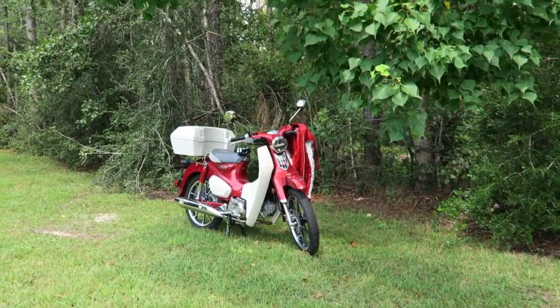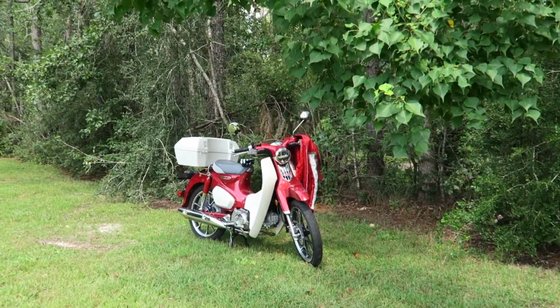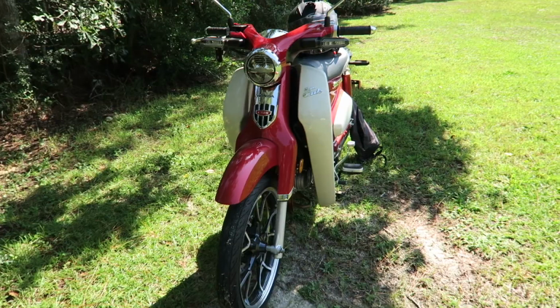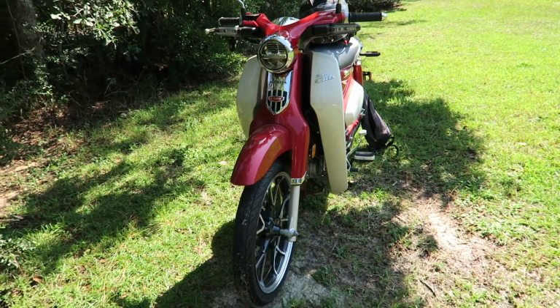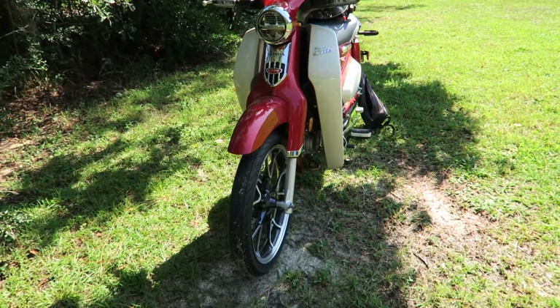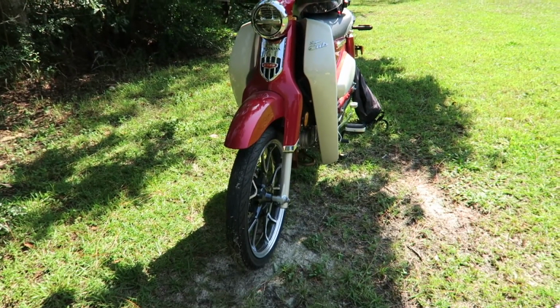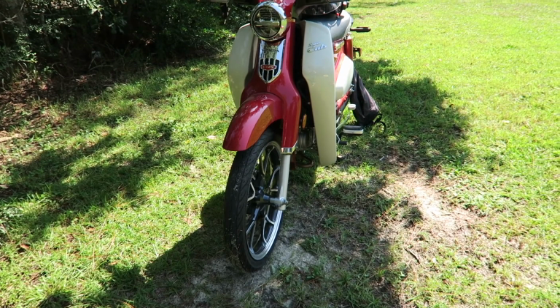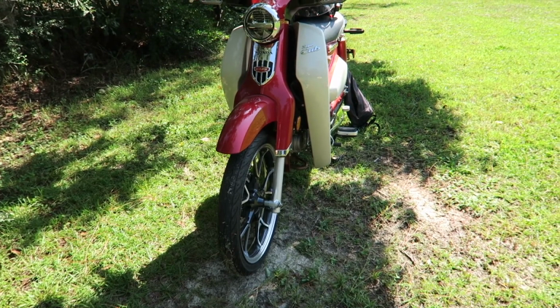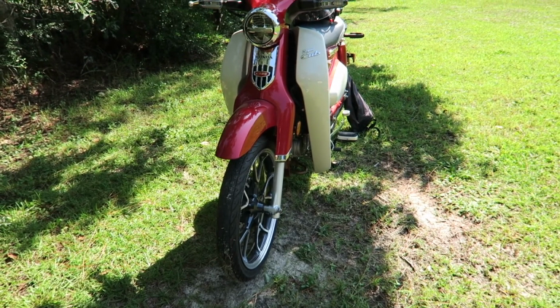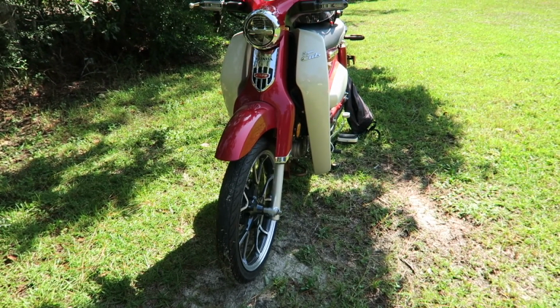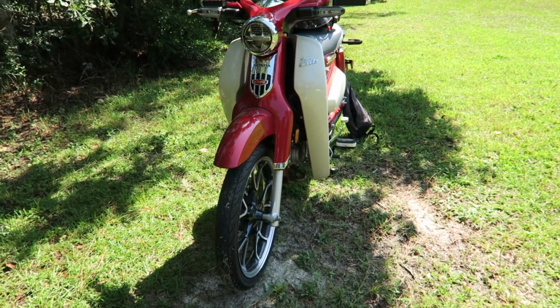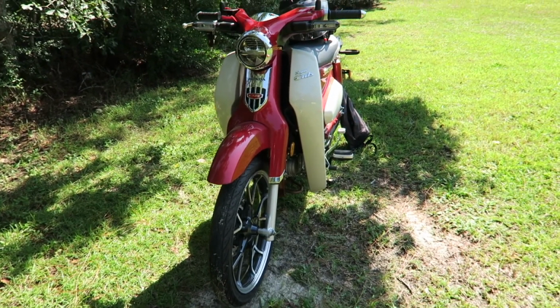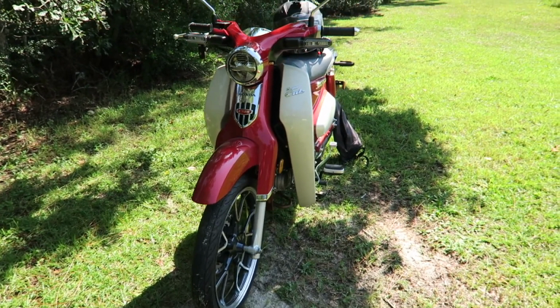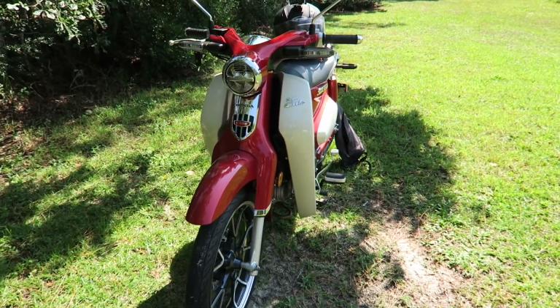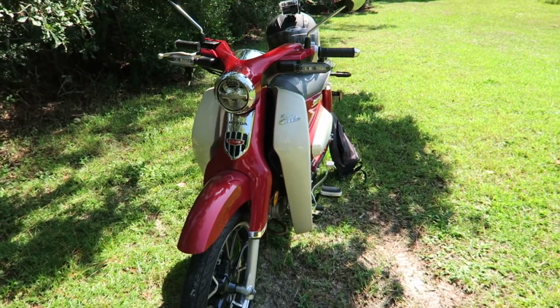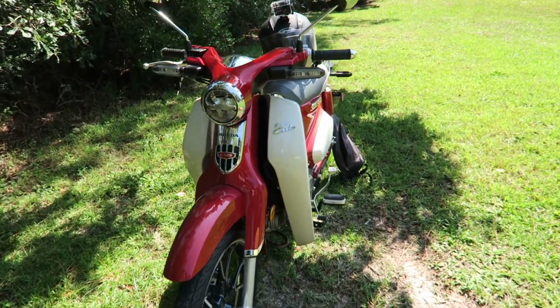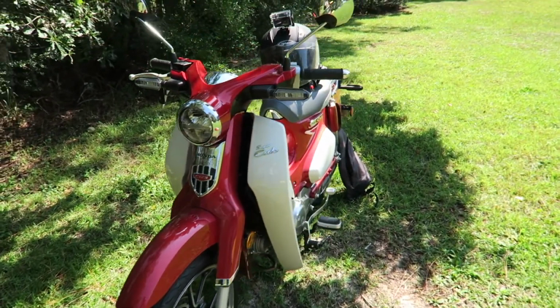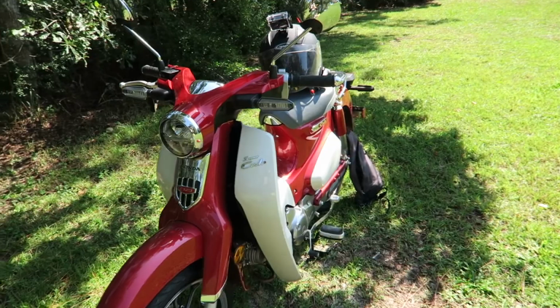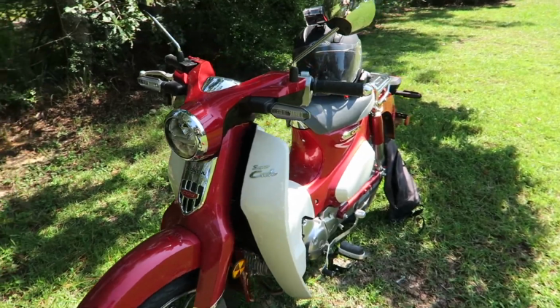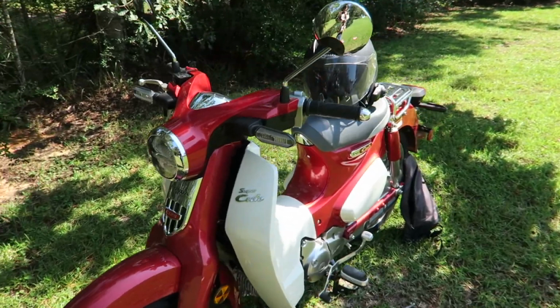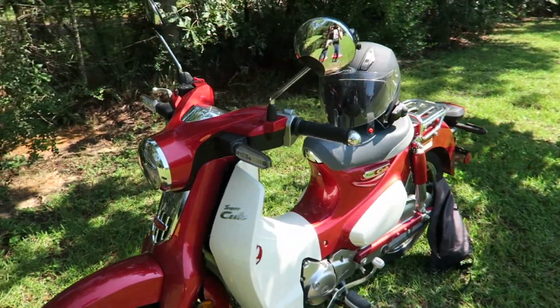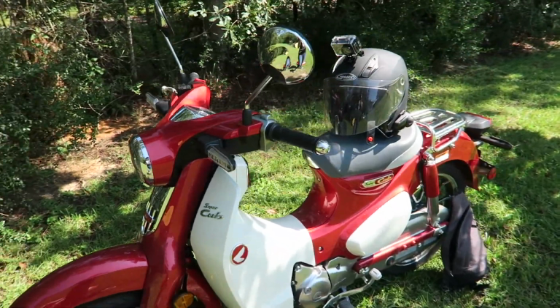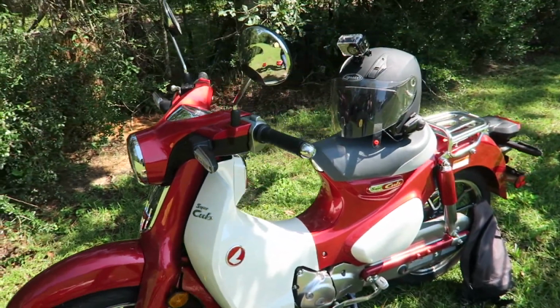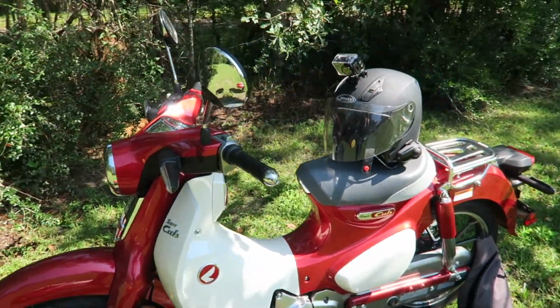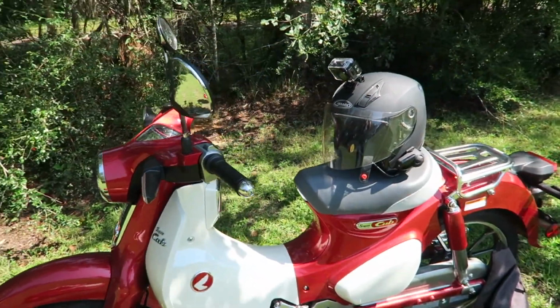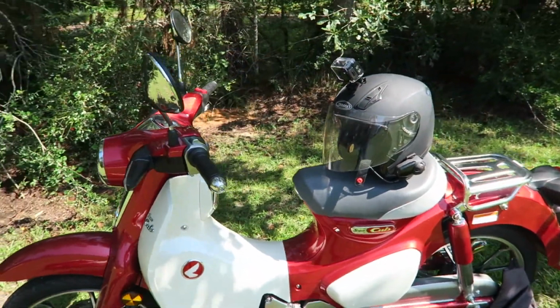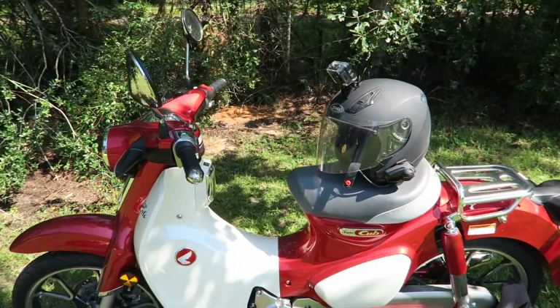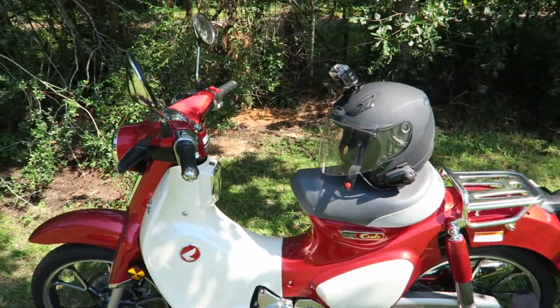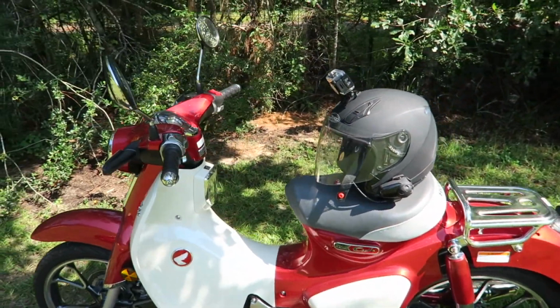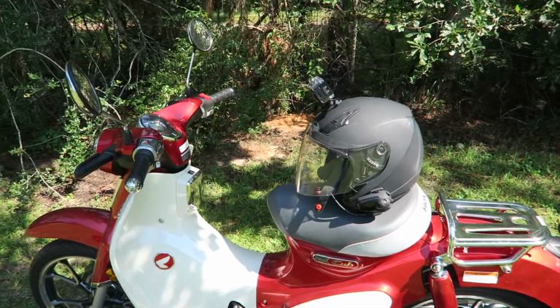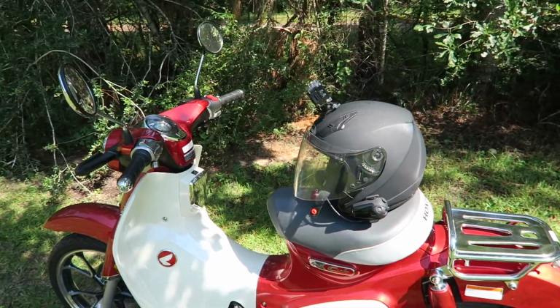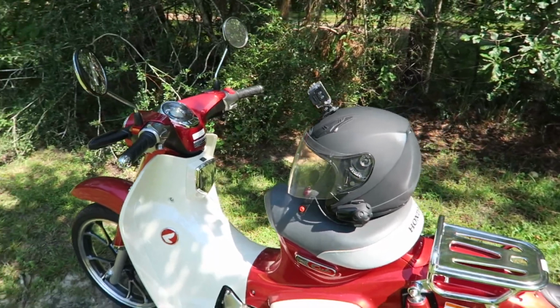One thing about this bike, as you can see, the tires are a little bit smaller than other motorcycles. So of course it gets a little wobbly once you get to about 50 miles per hour. But other than that, it's a really smooth ride.